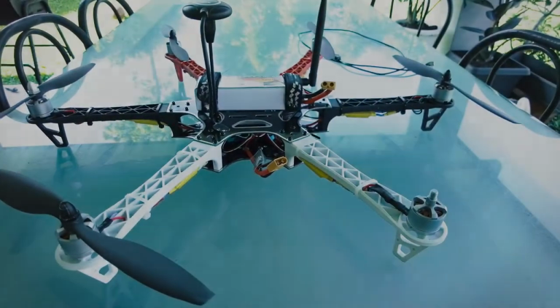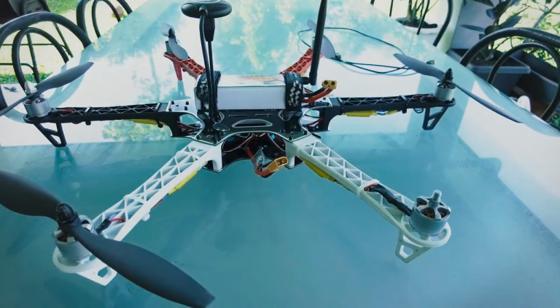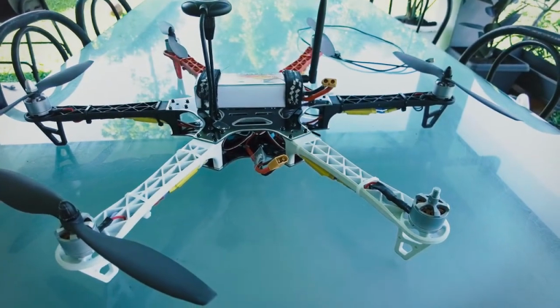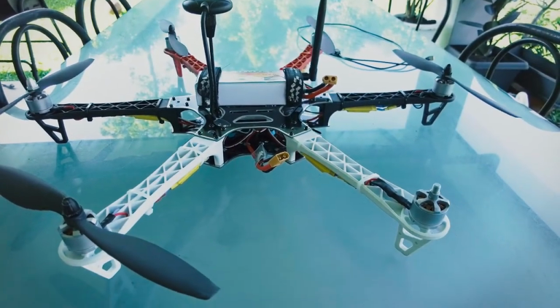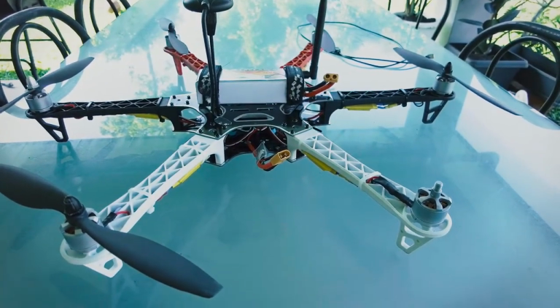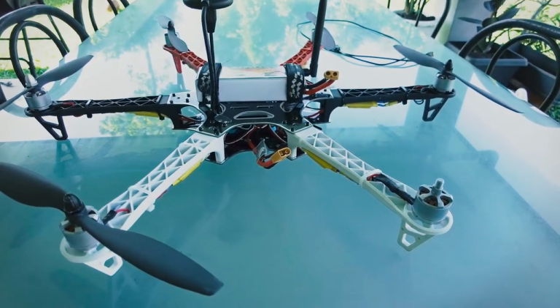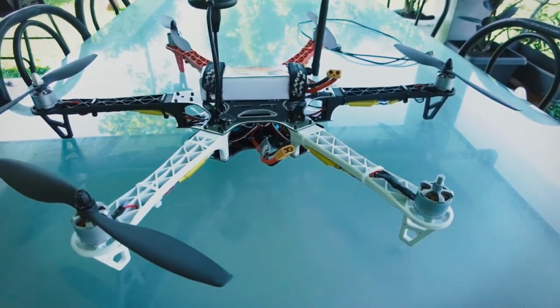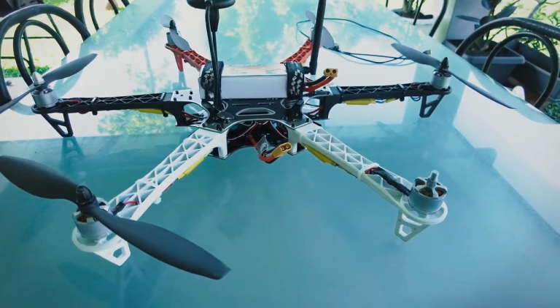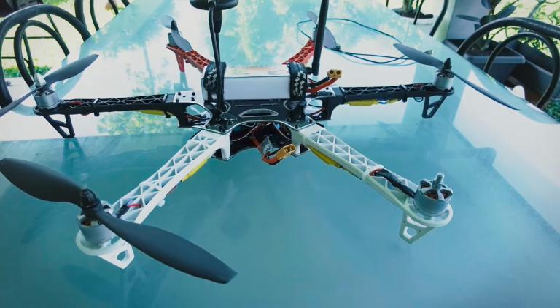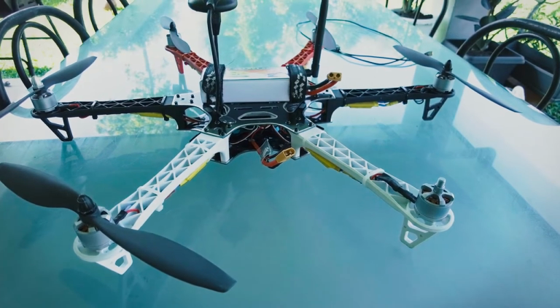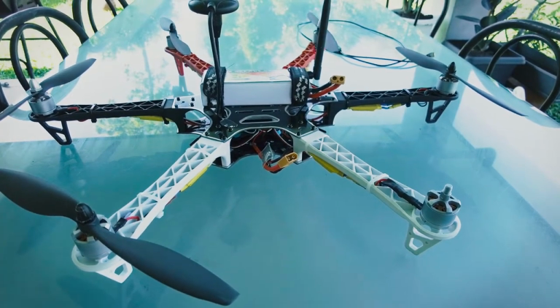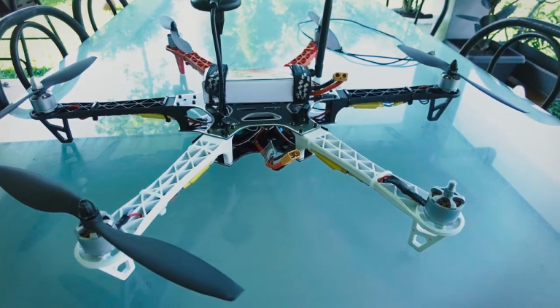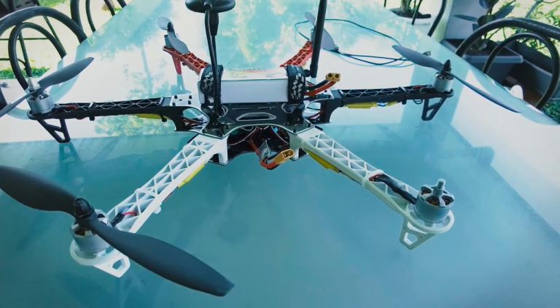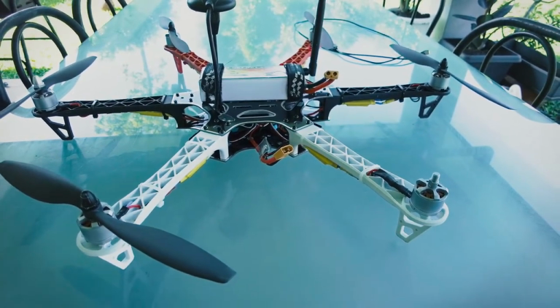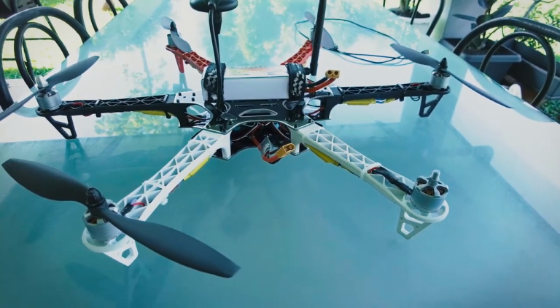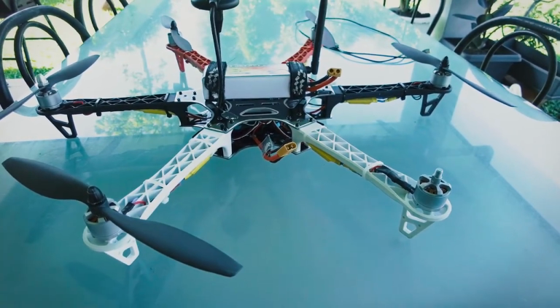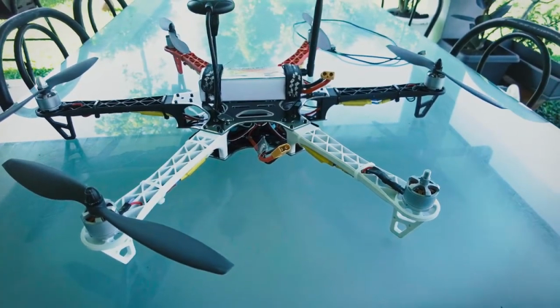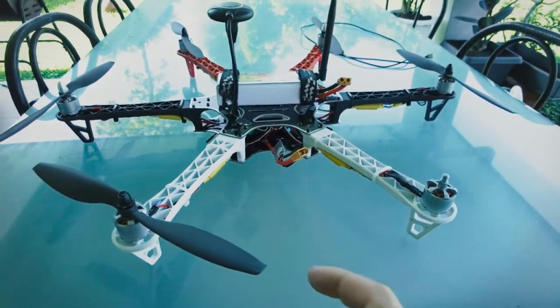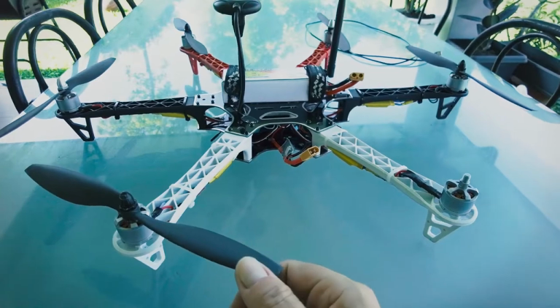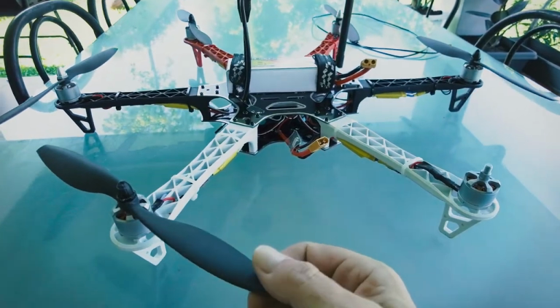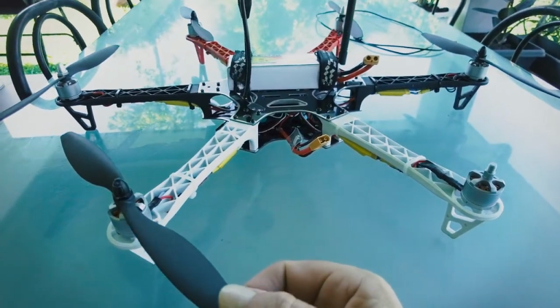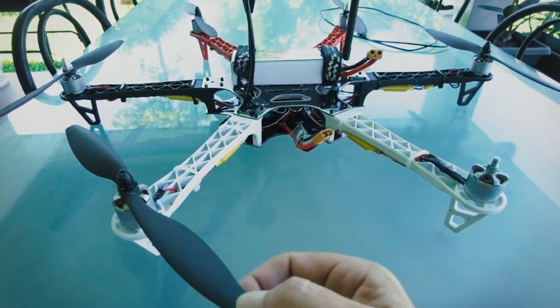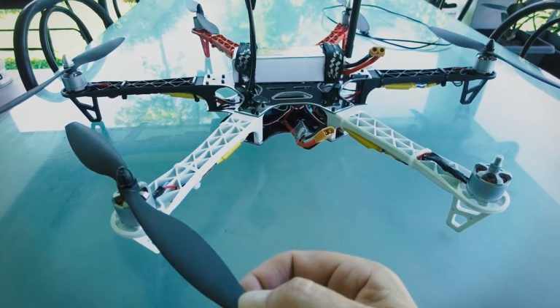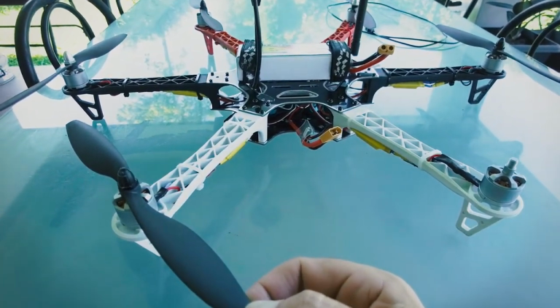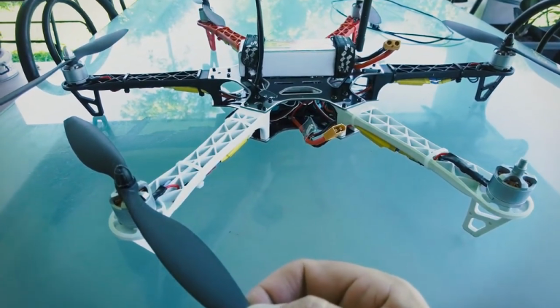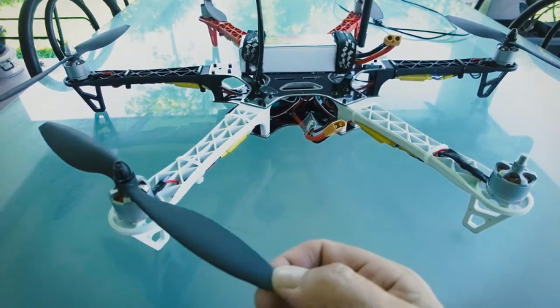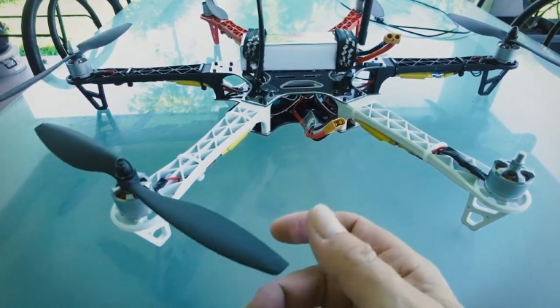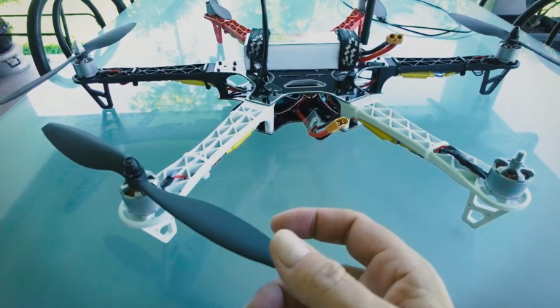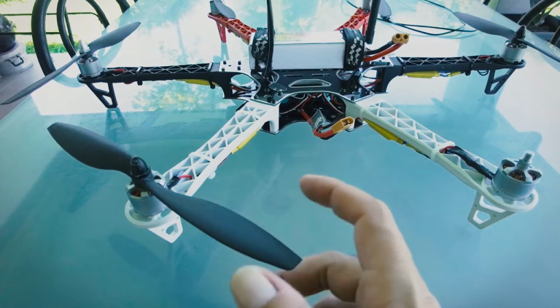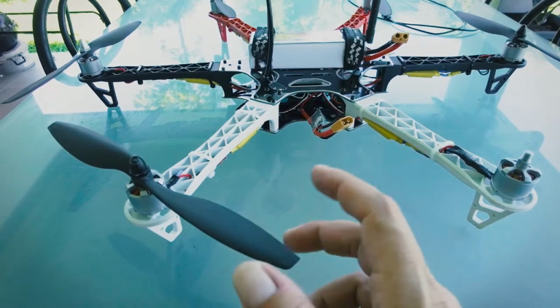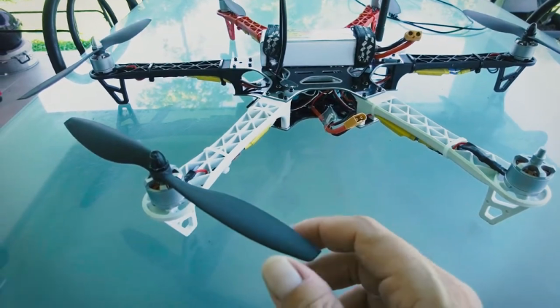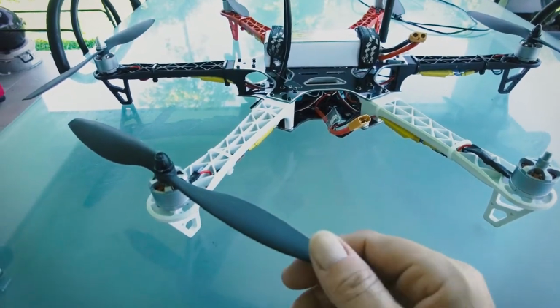Good morning guys. Today I'm on the Hex F550 again. I want to show you how I balance props. These are Gemfan 1045 efficiency props, and what I want to show you is how I balance them.